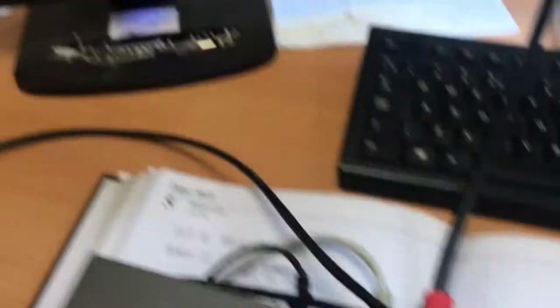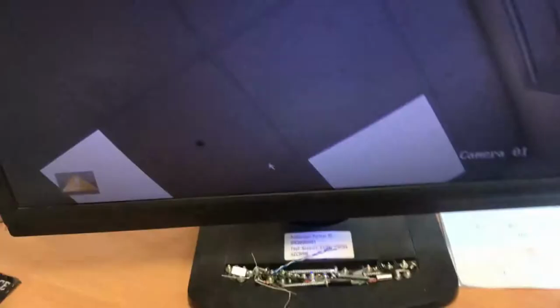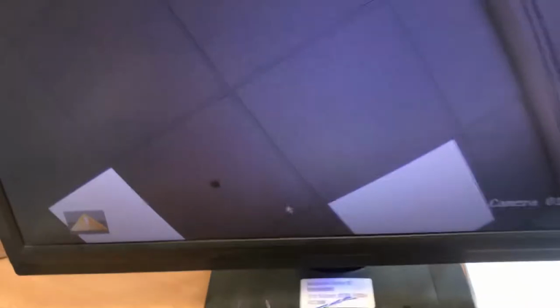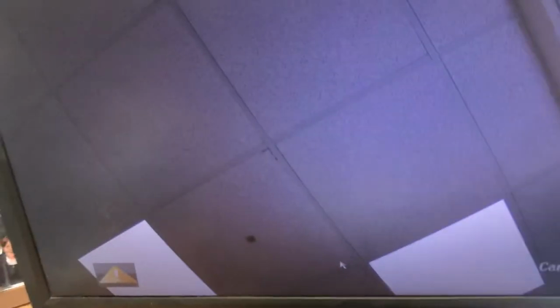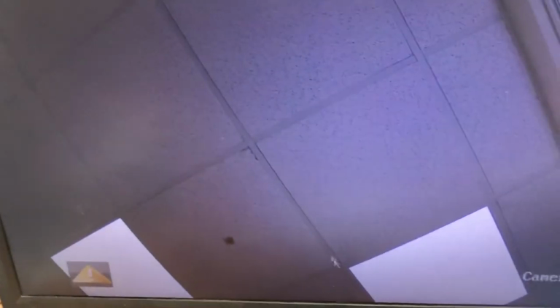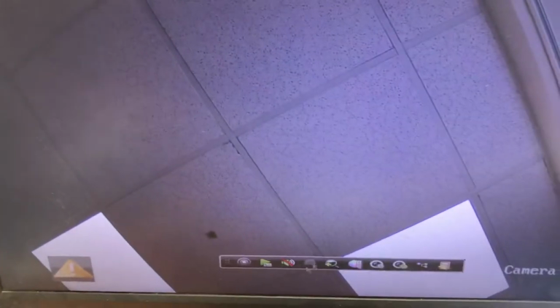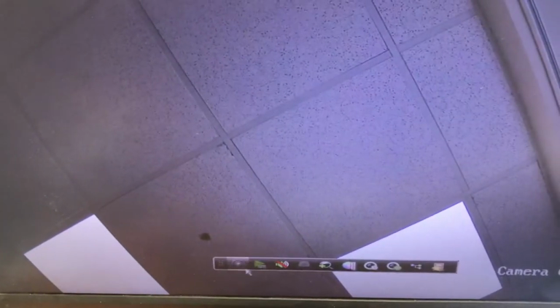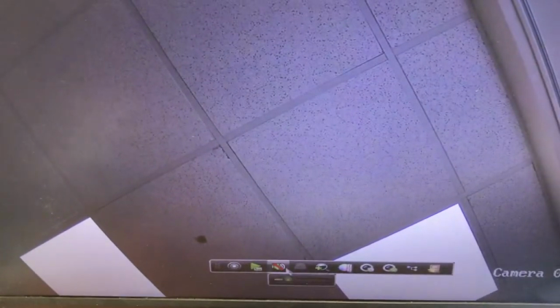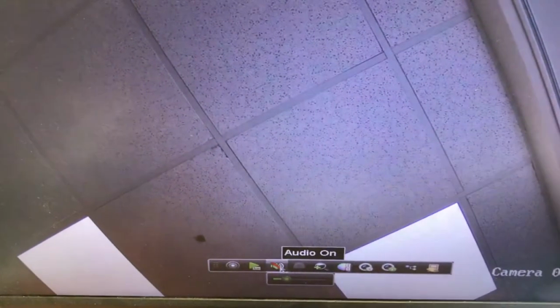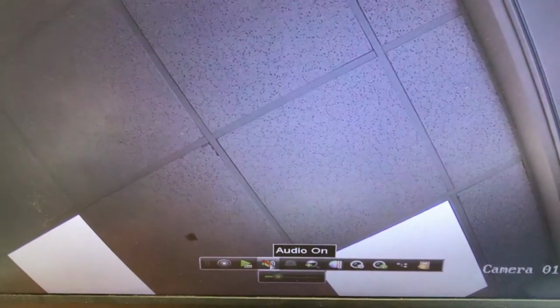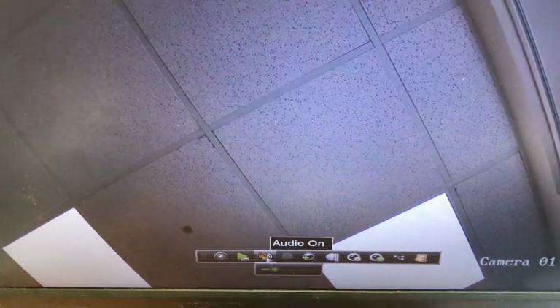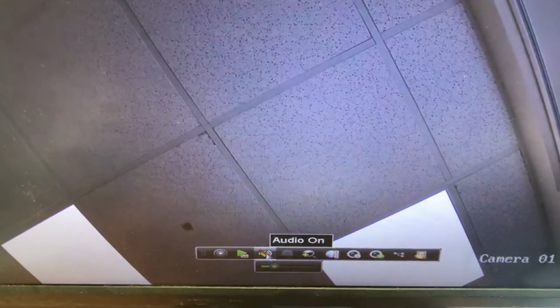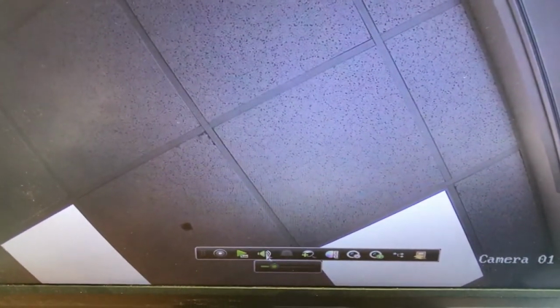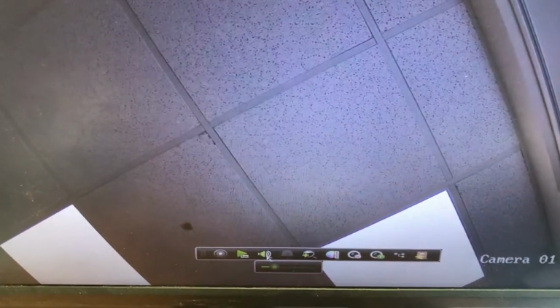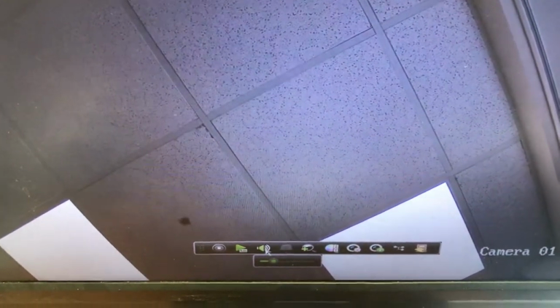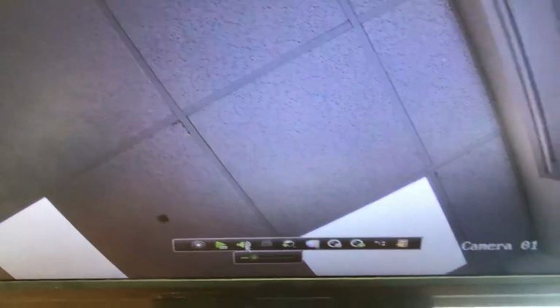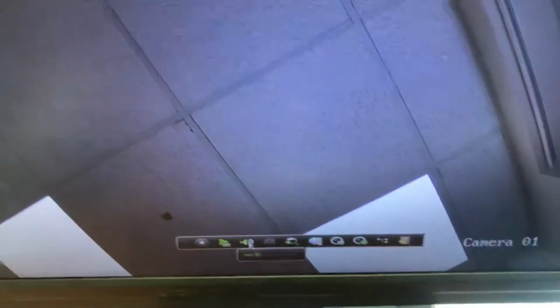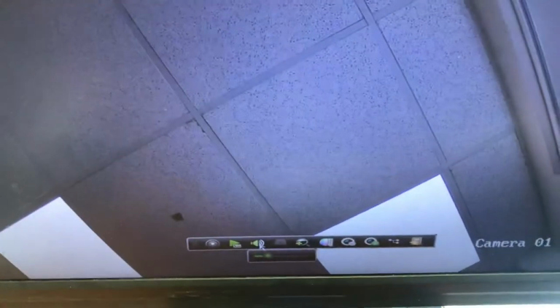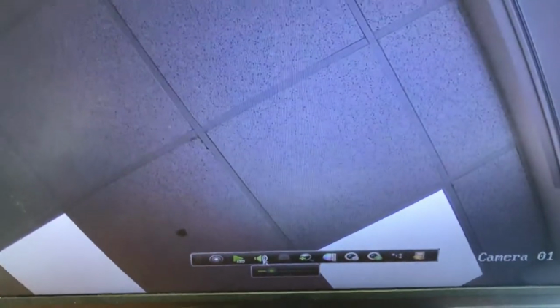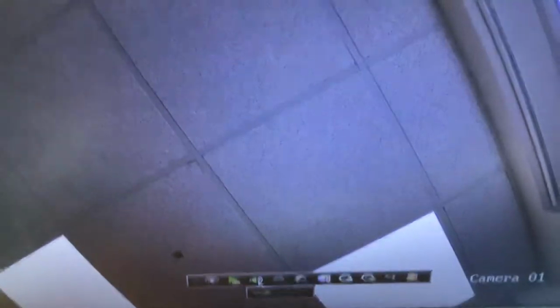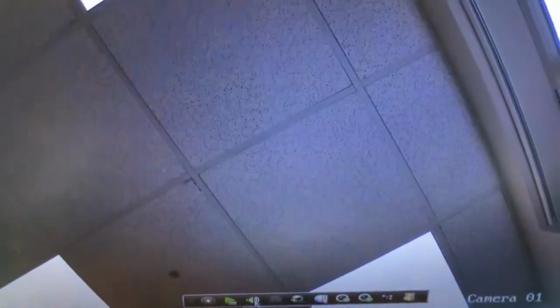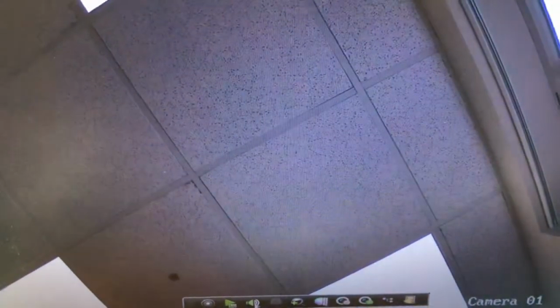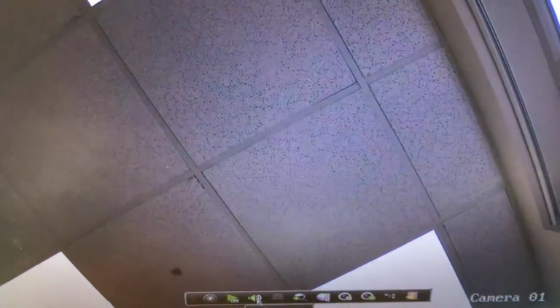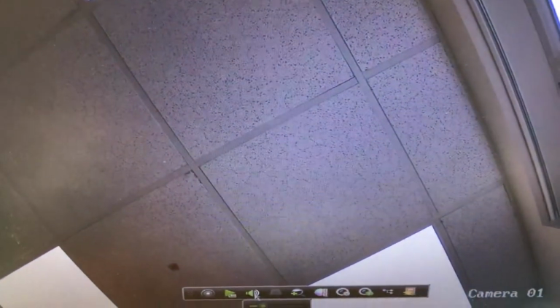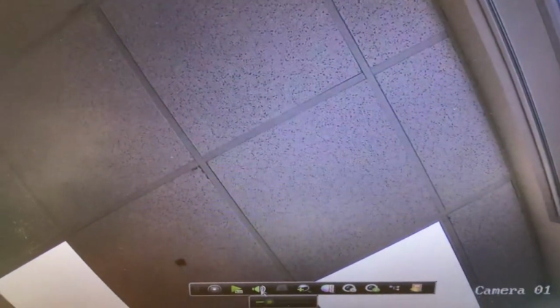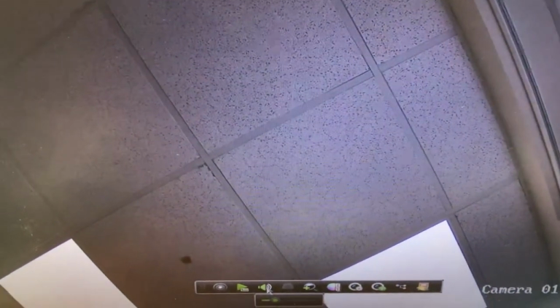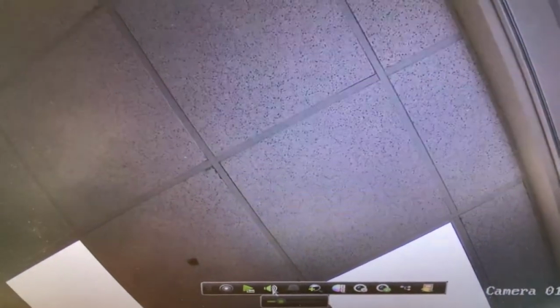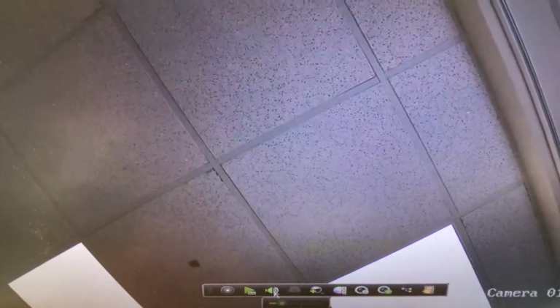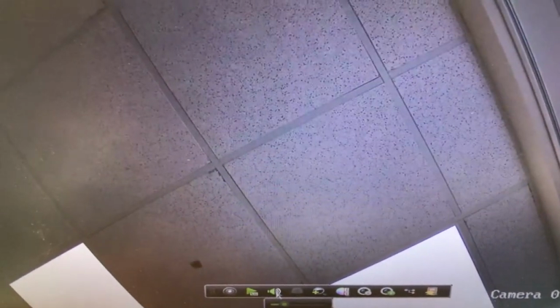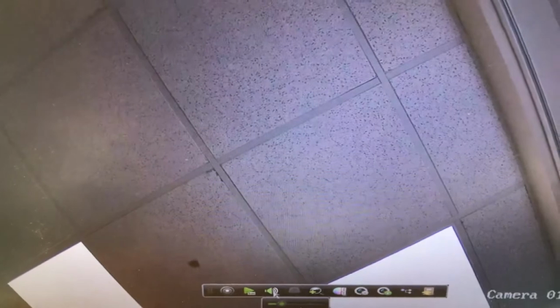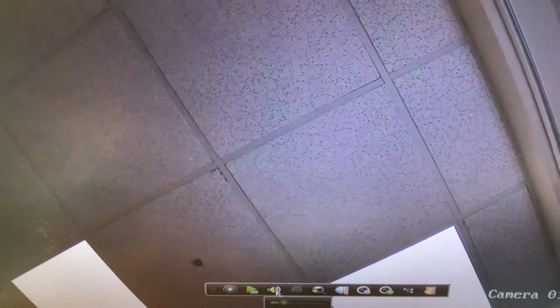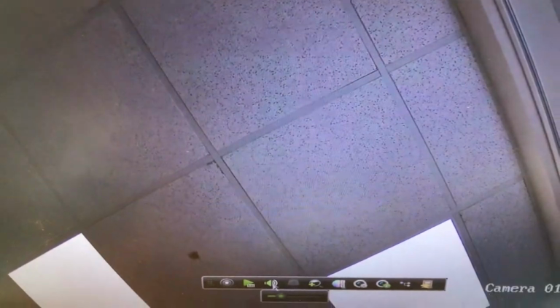That gives us an image on the screen along with audio, which I'm just going to unmute. I won't make it too loud because I'll get loads of feedback at this distance, but yeah, audio is coming through fine.